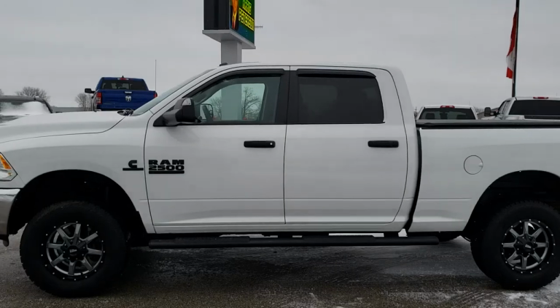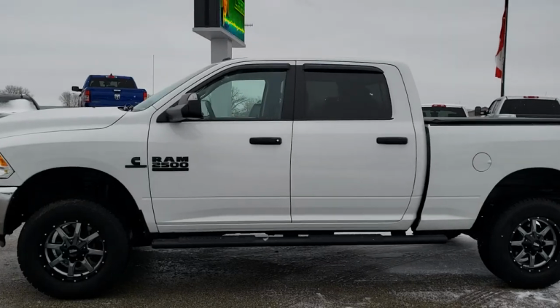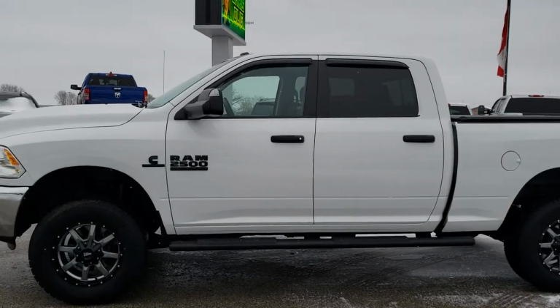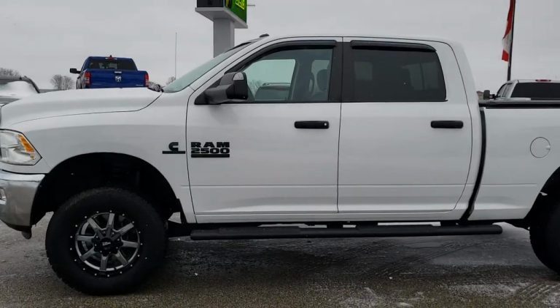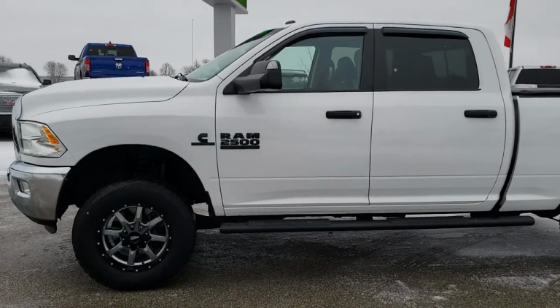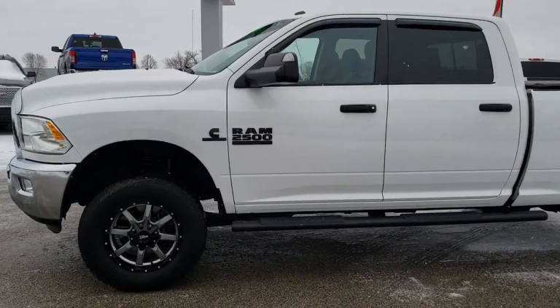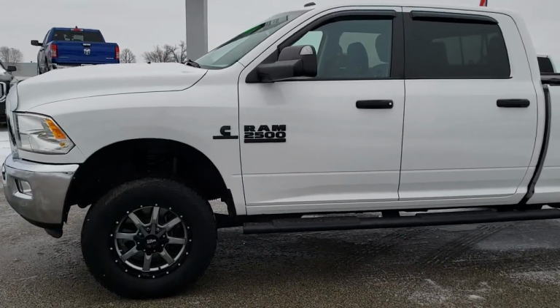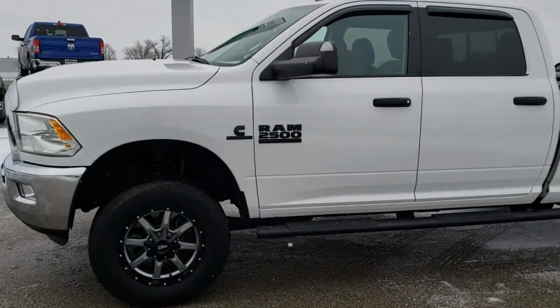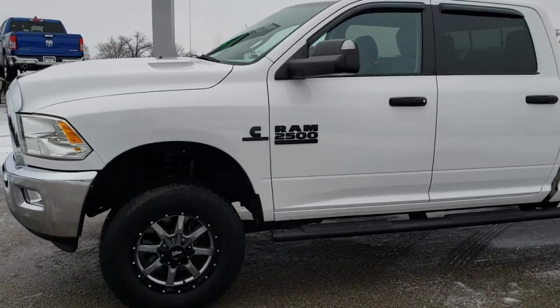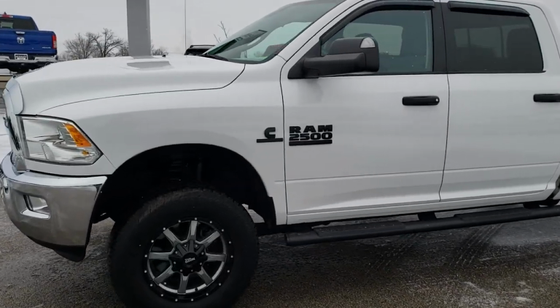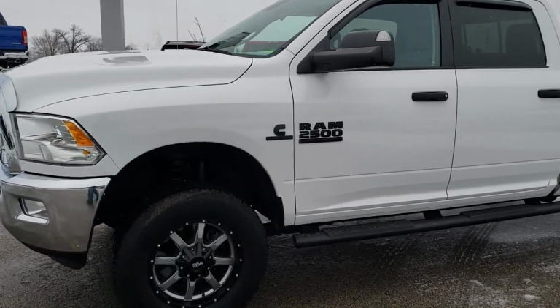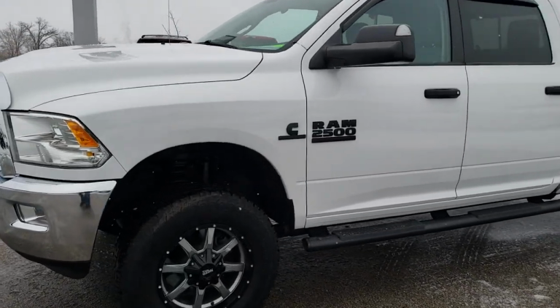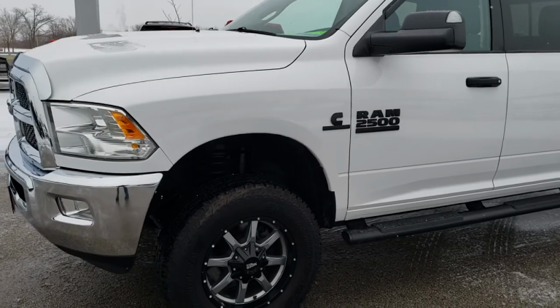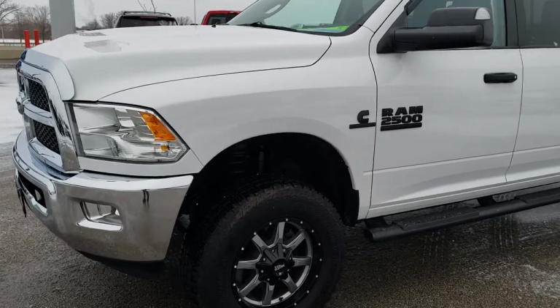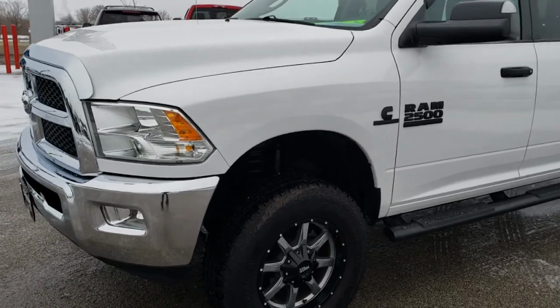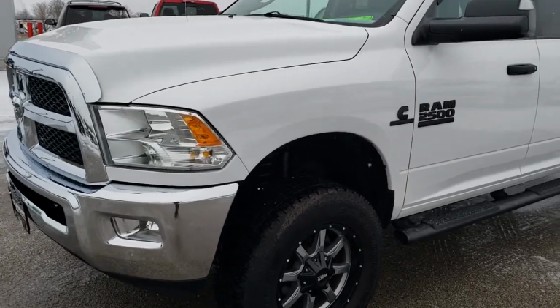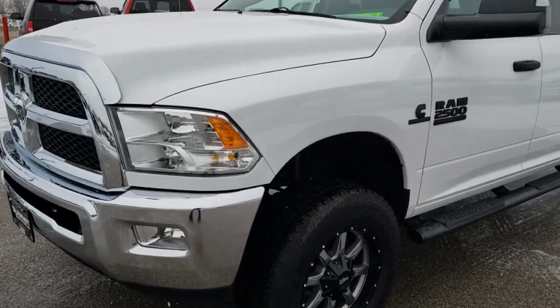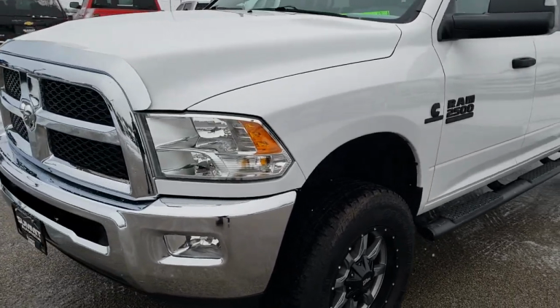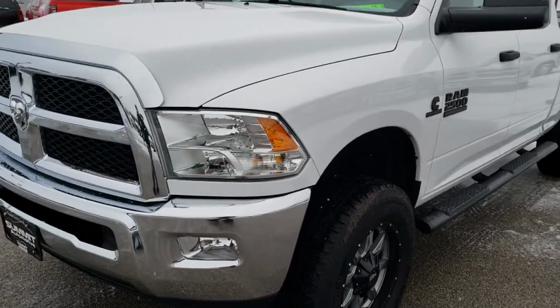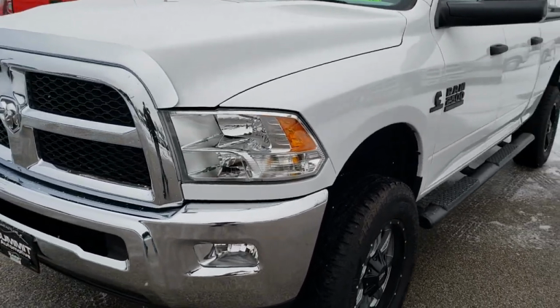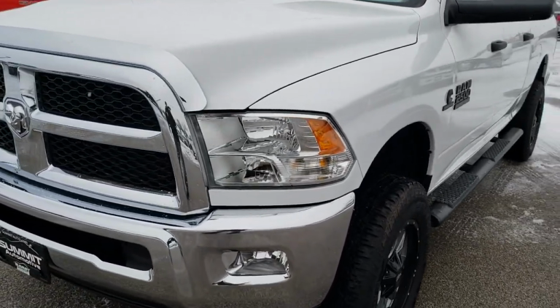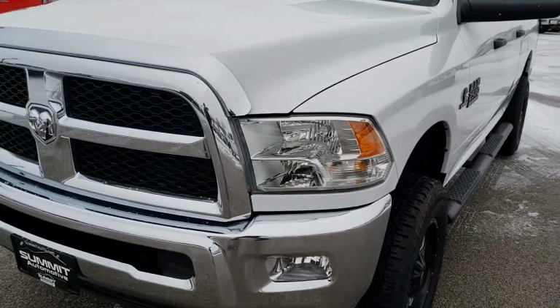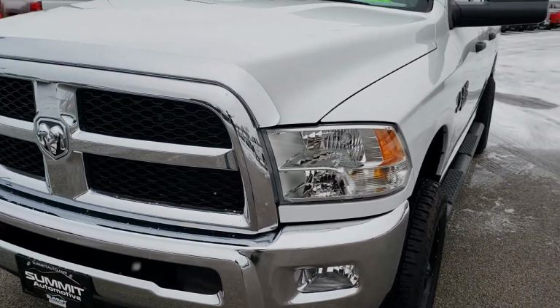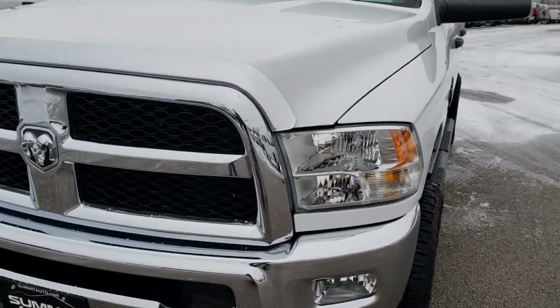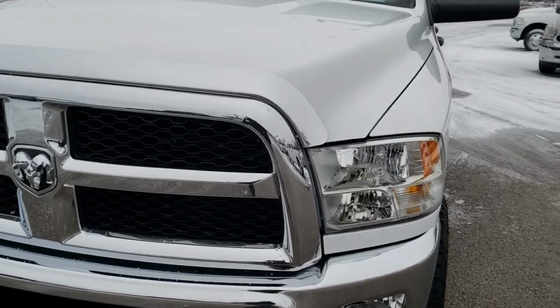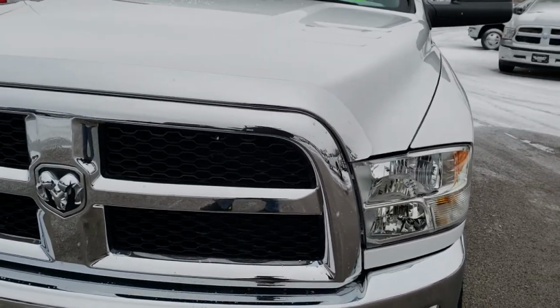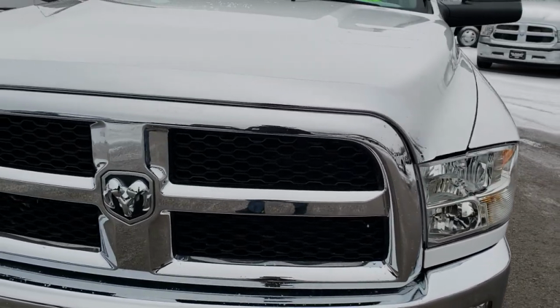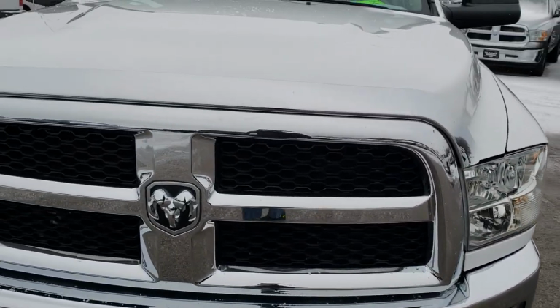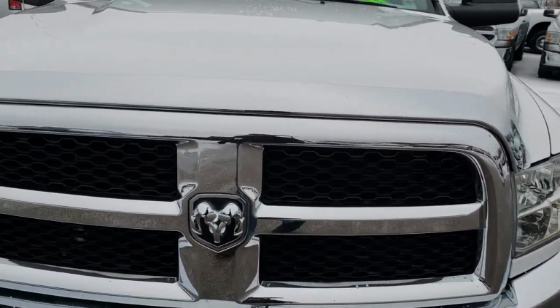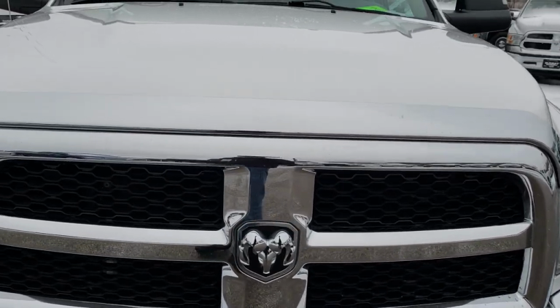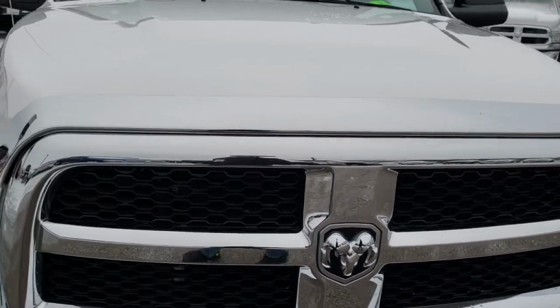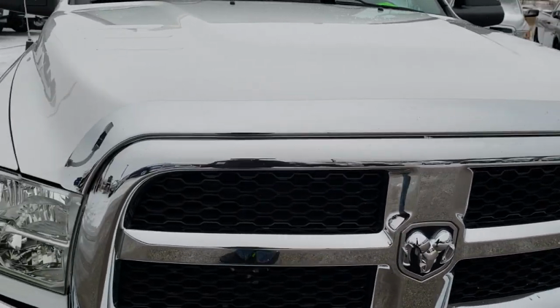This is stock number 9777A. We are here at Summit Automotive in Fond du Lac, Wisconsin, your new and used heavy-duty truck headquarters. Remember, we are the guys with the trucks on 41.